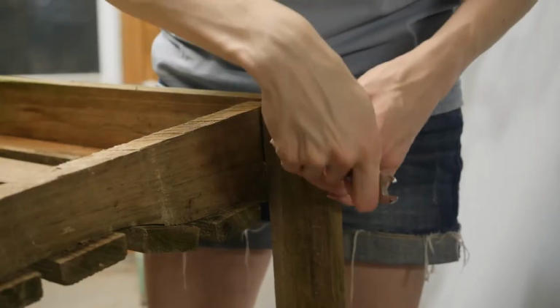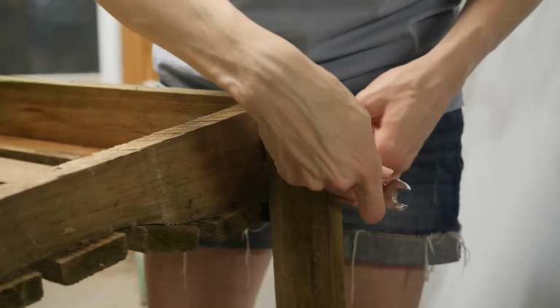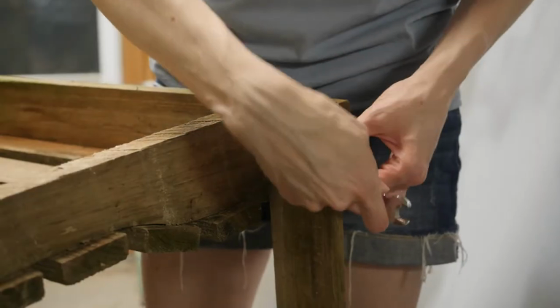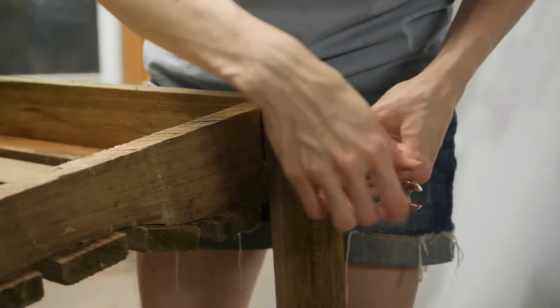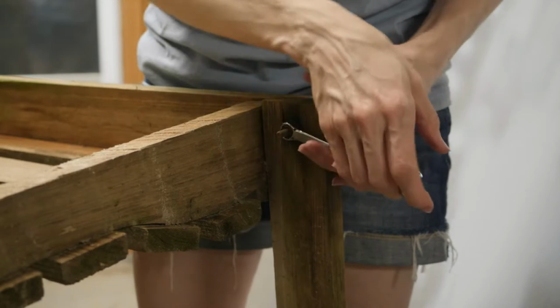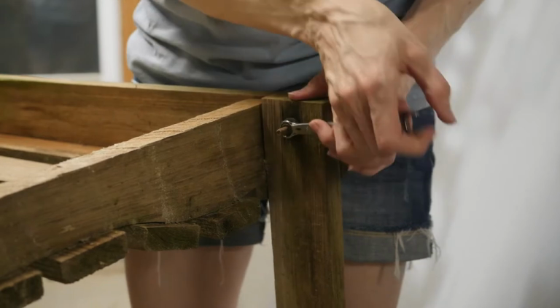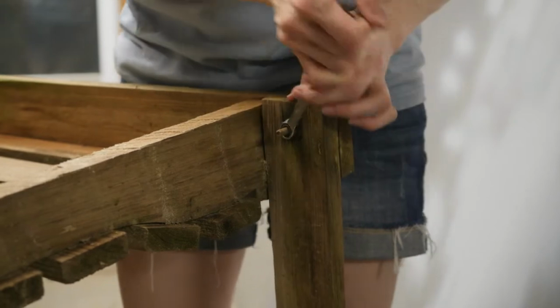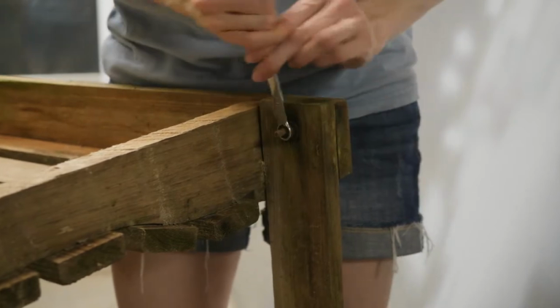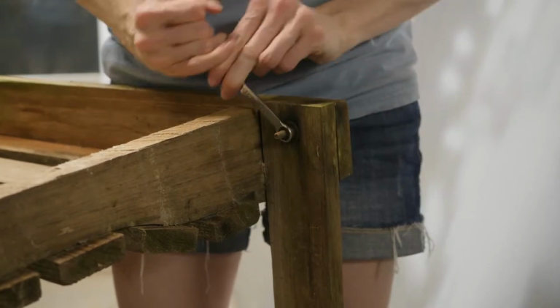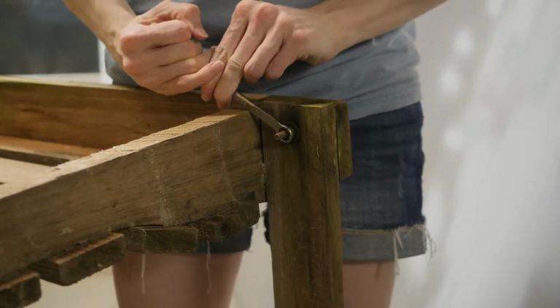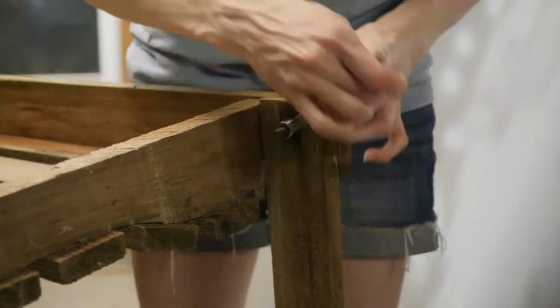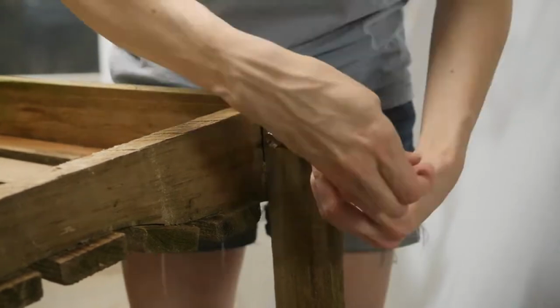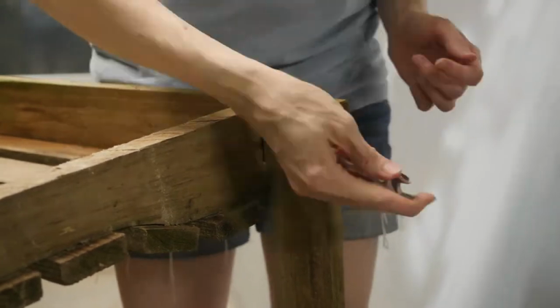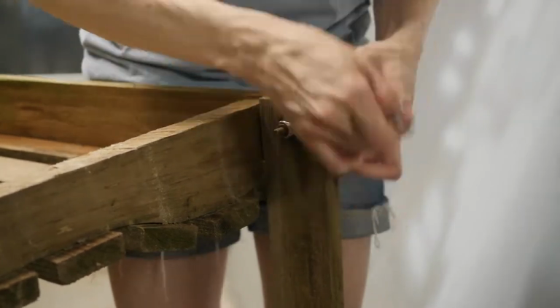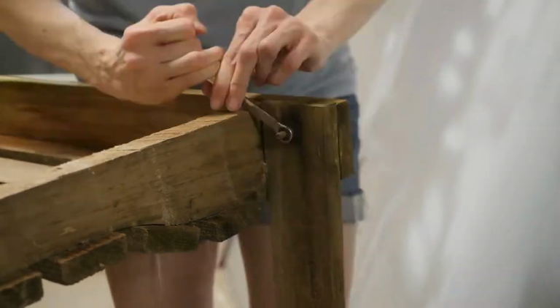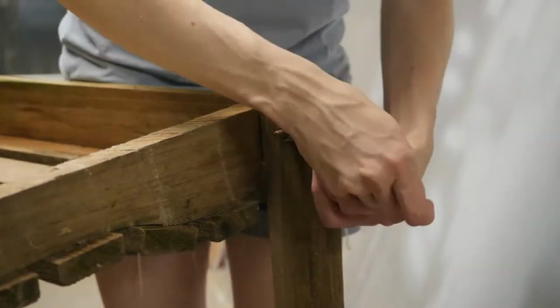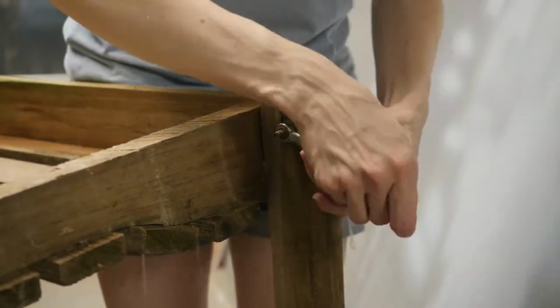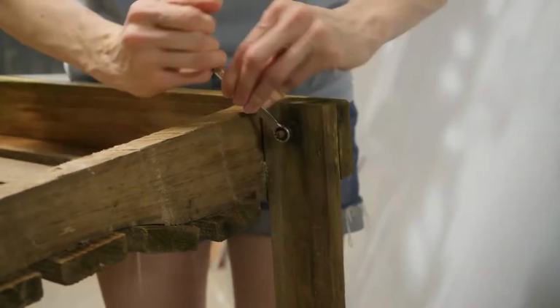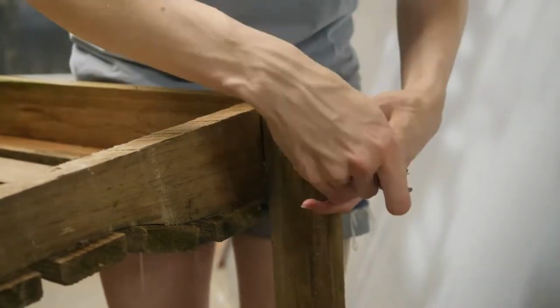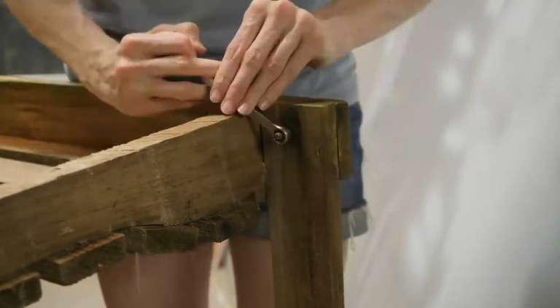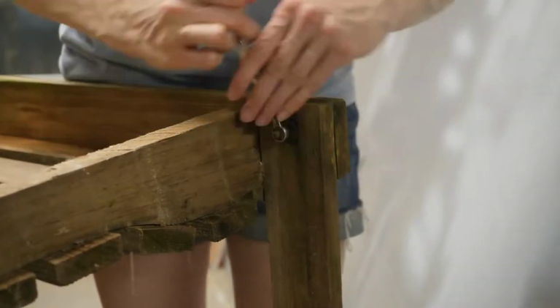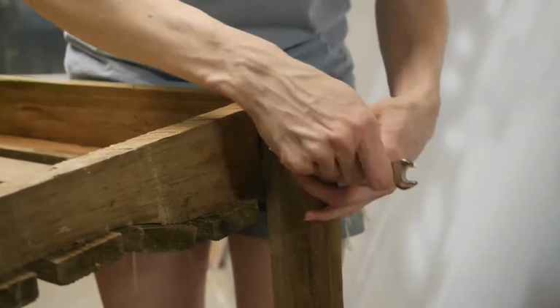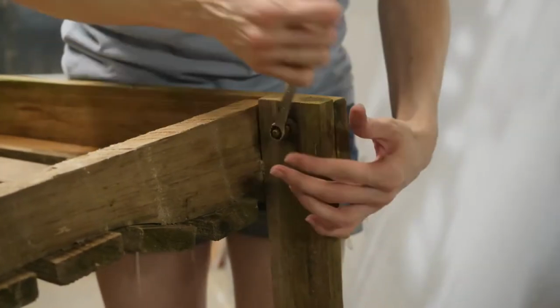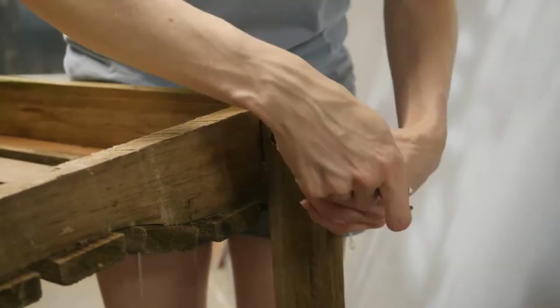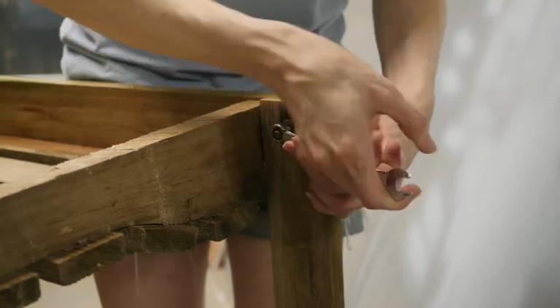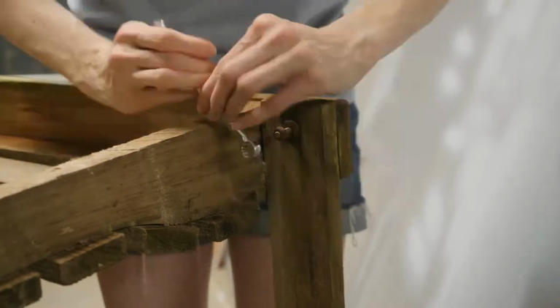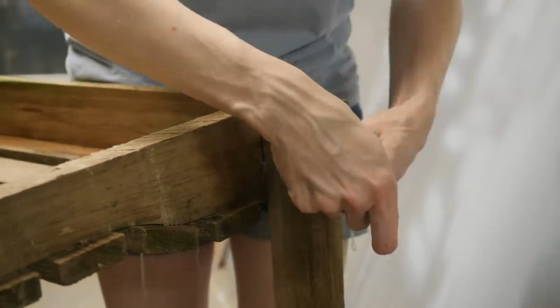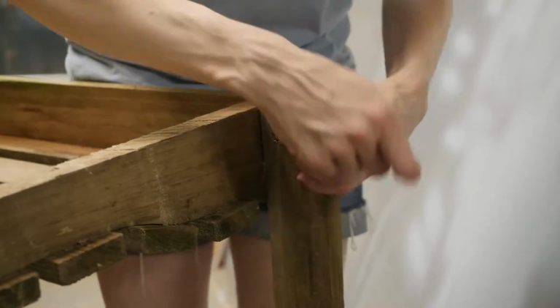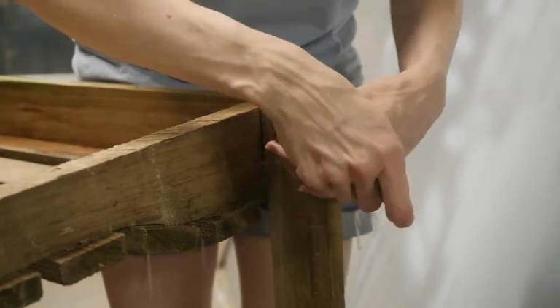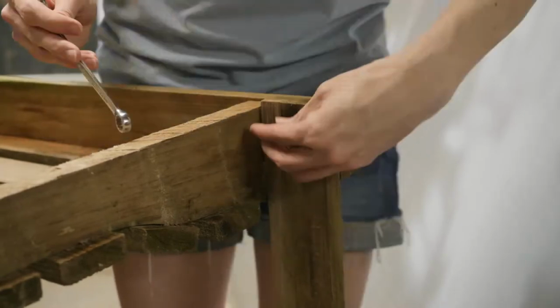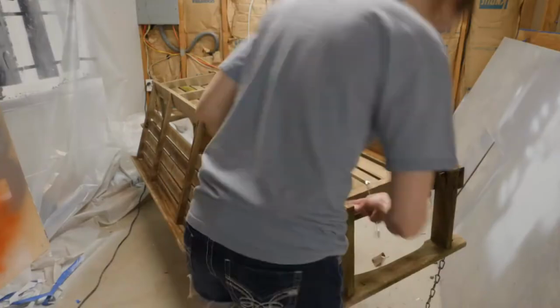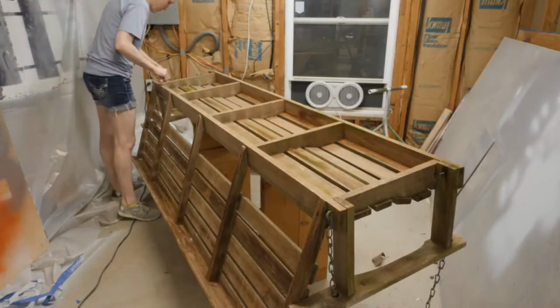The first thing to do is clean down the swing and remove the old hardware. In this case these bolts were pretty well embedded and took some muscle getting them loose.